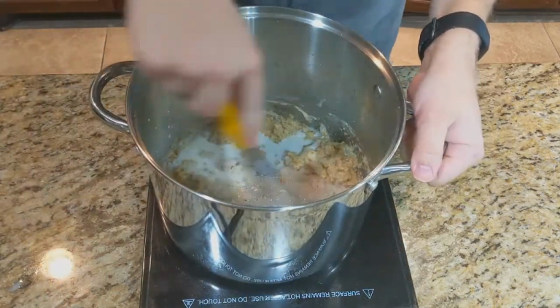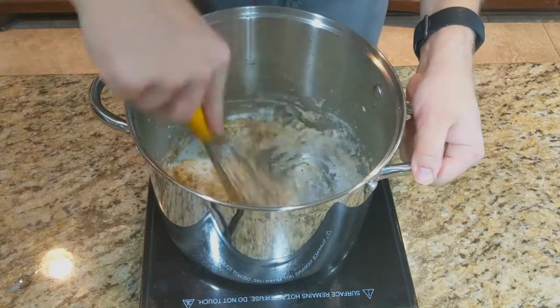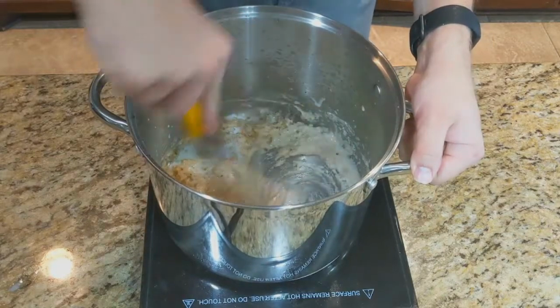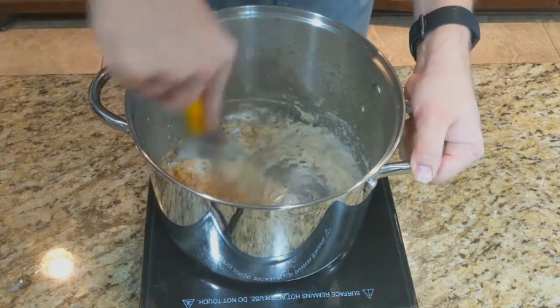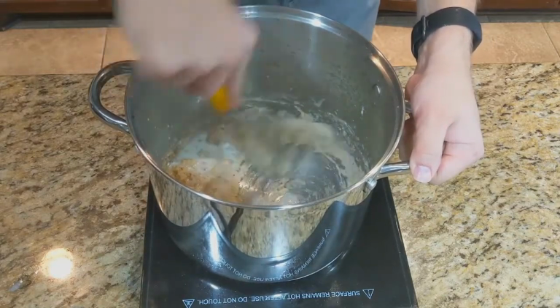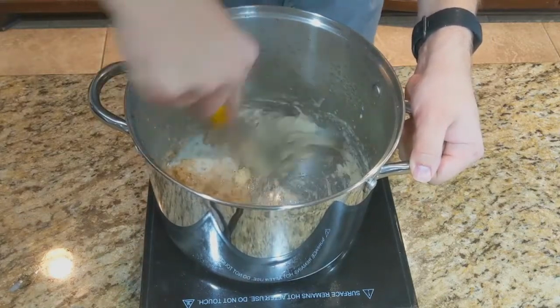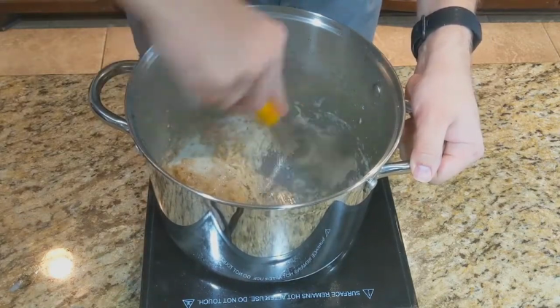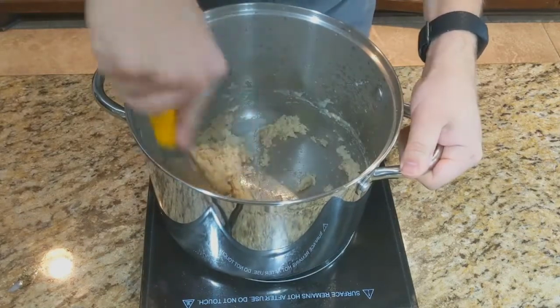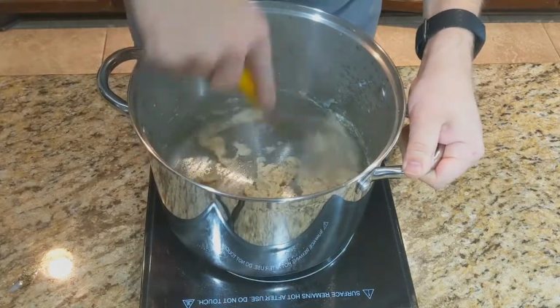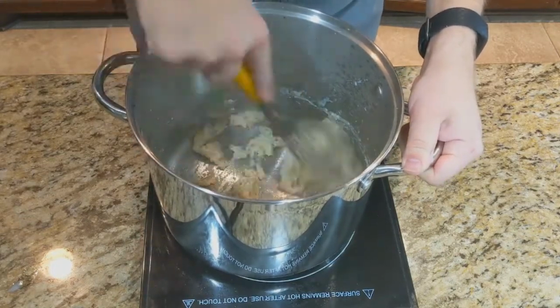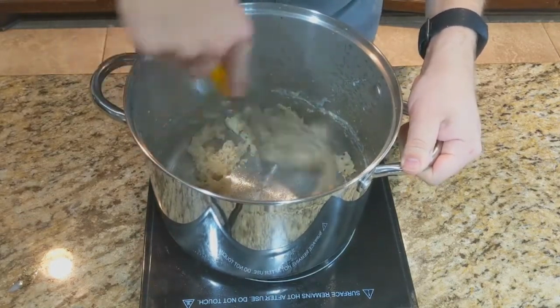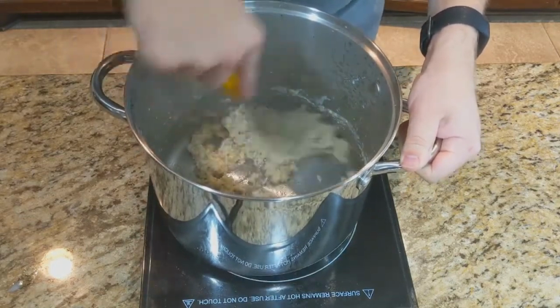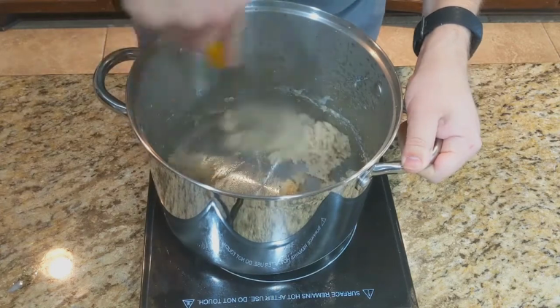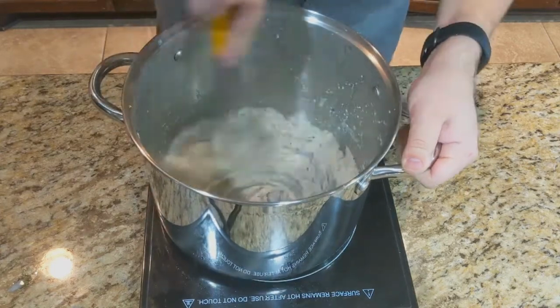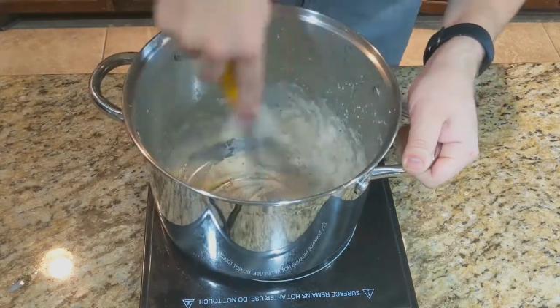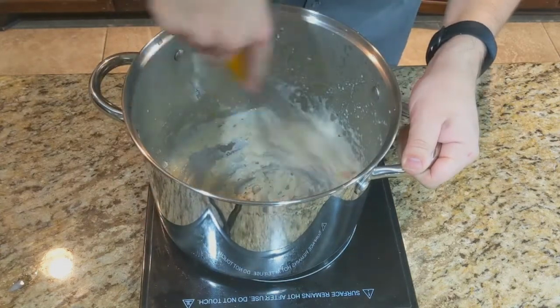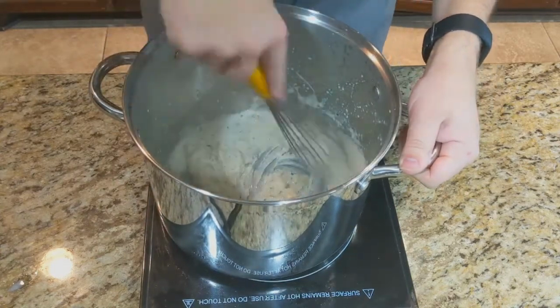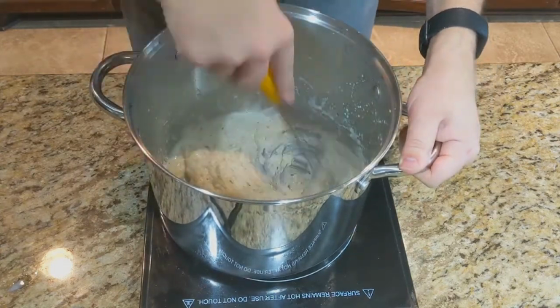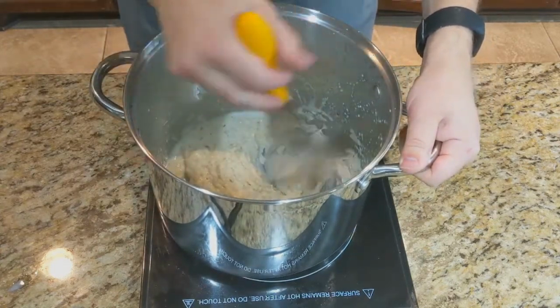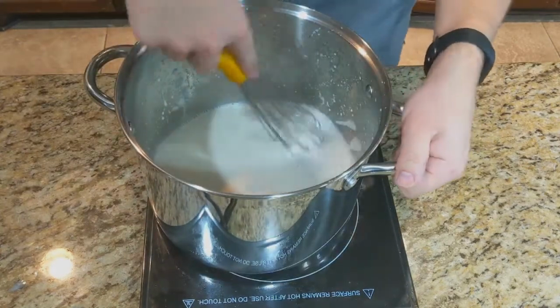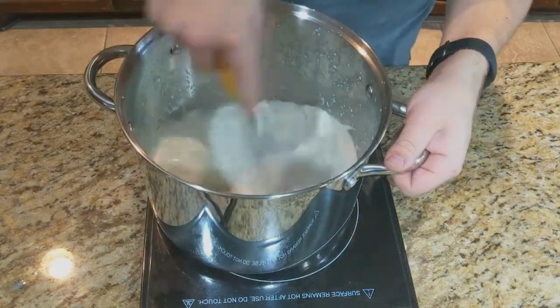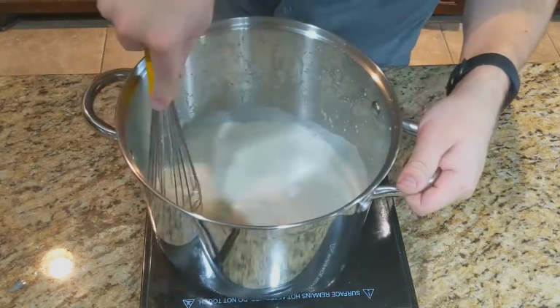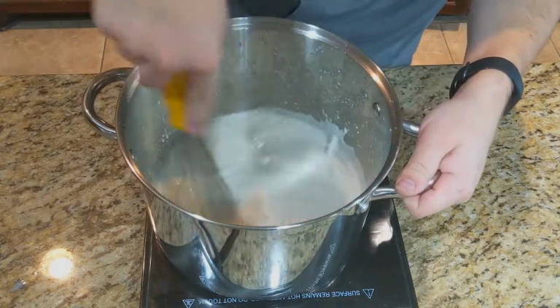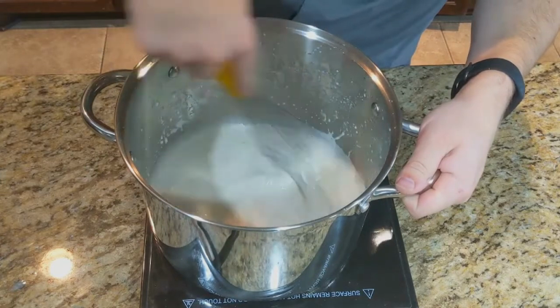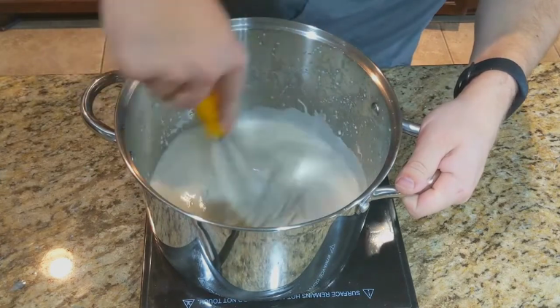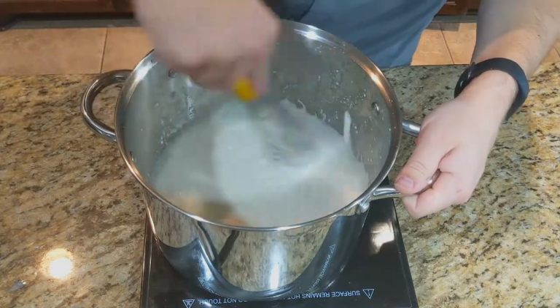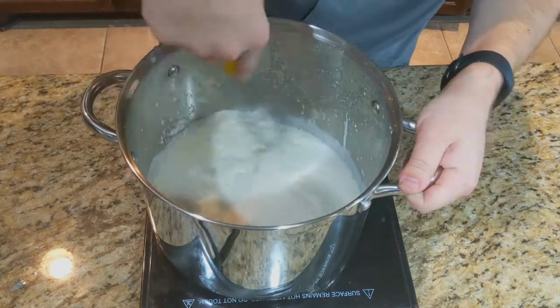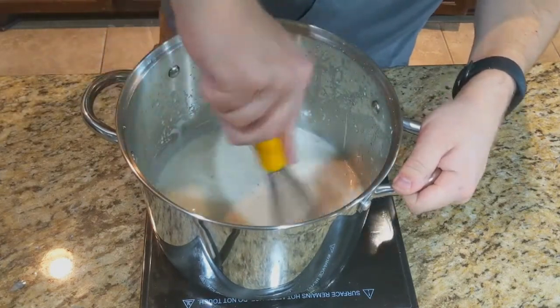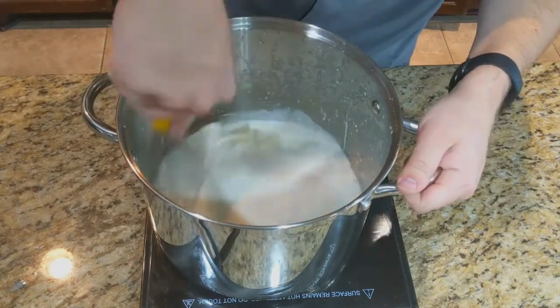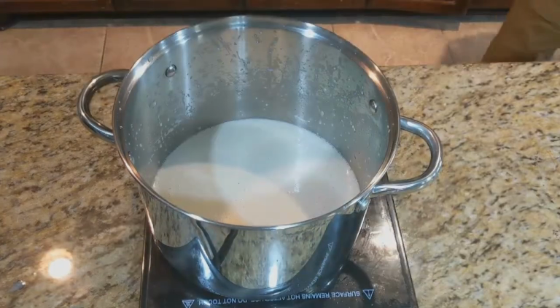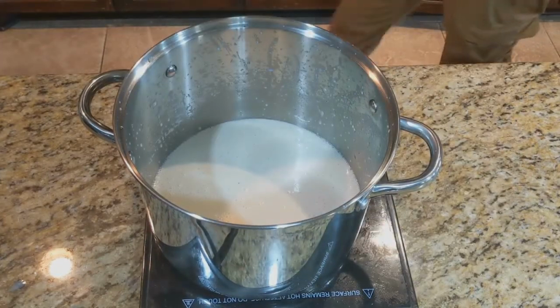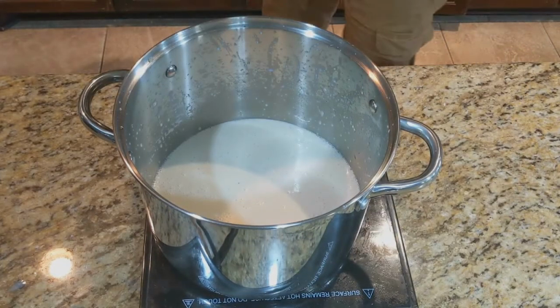I like to add about a quarter cup at a time, whisking to combine, and then once it's fully combined, adding the next quarter cup until all of your milk has been added and no lumps remain. Adding it a little bit at a time is the best way to stop it from becoming lumpy at the end.